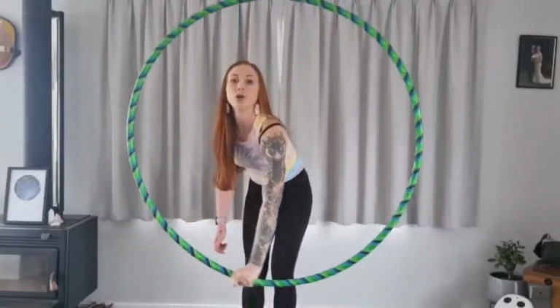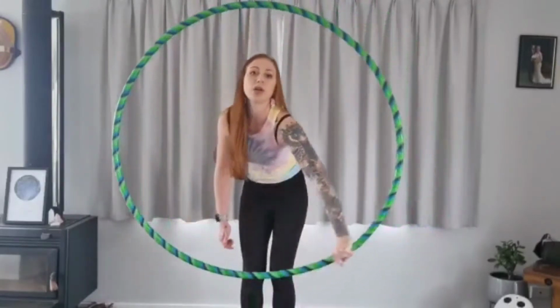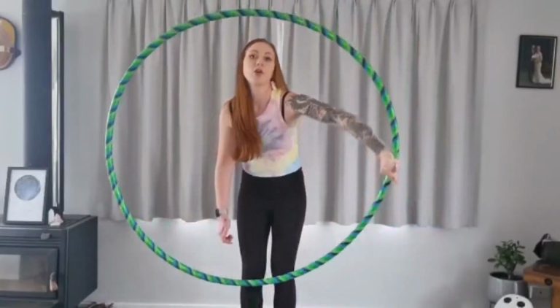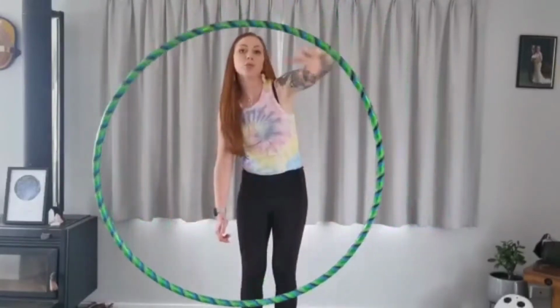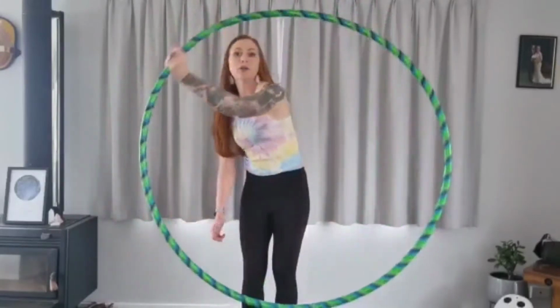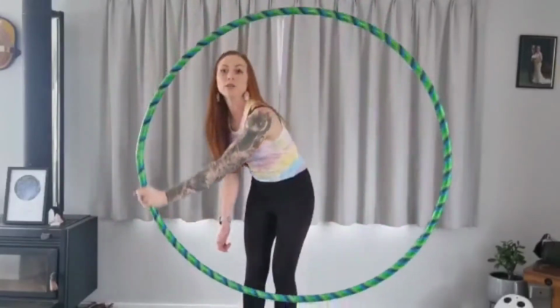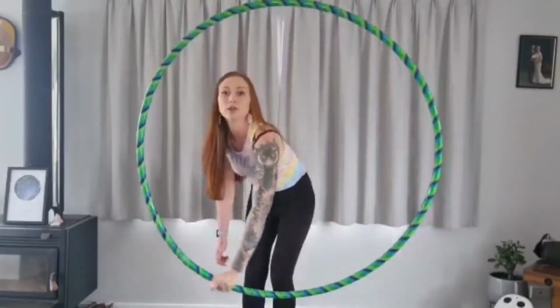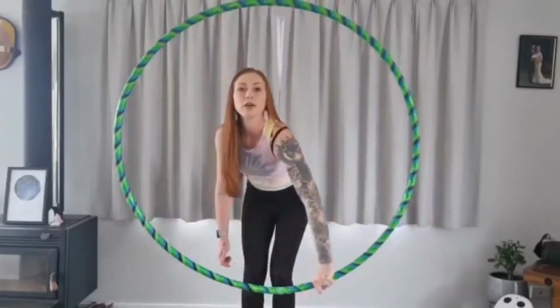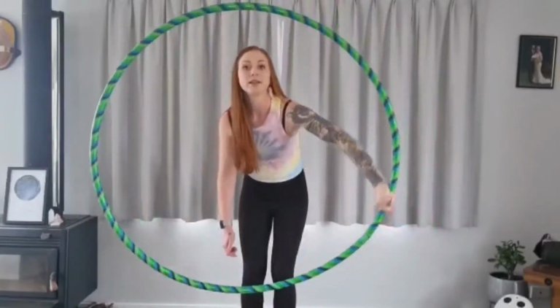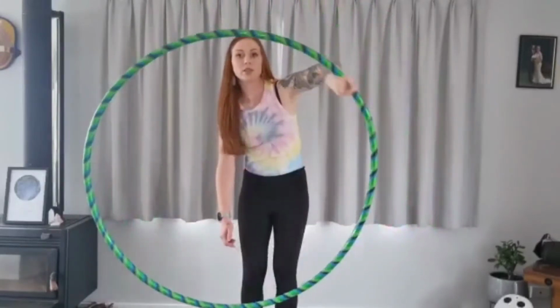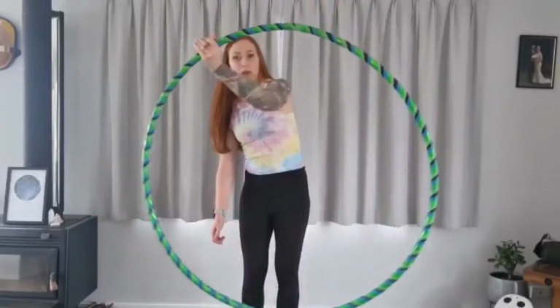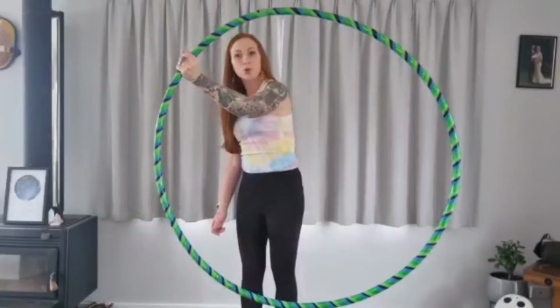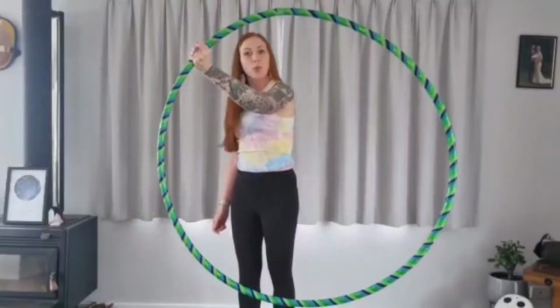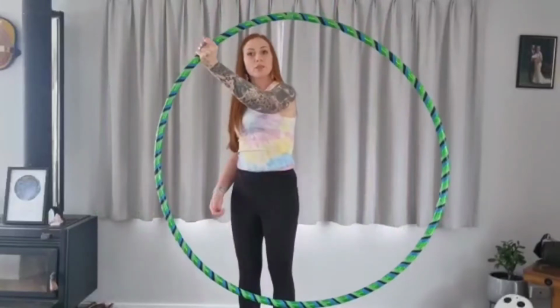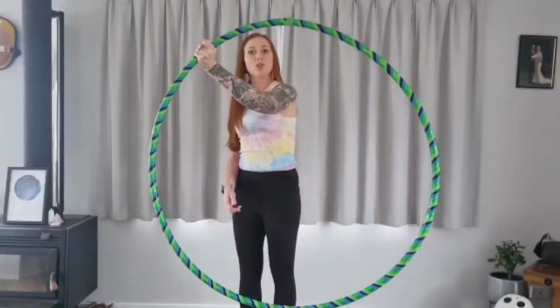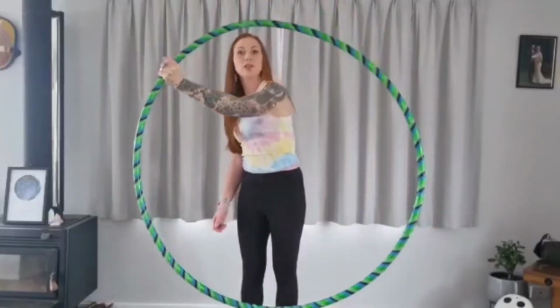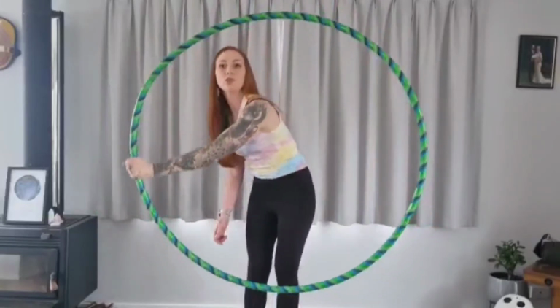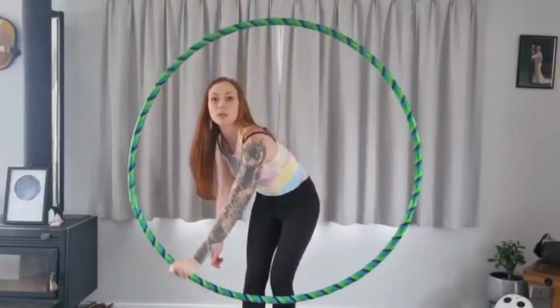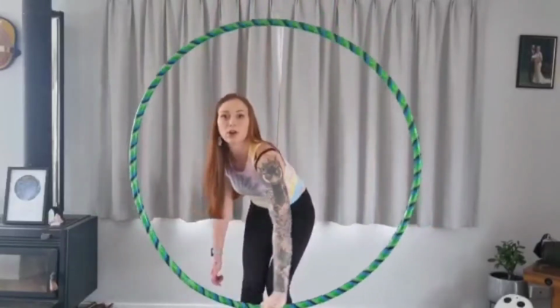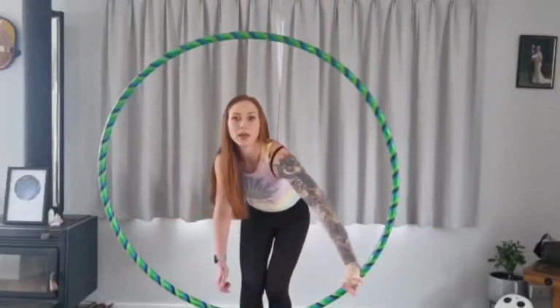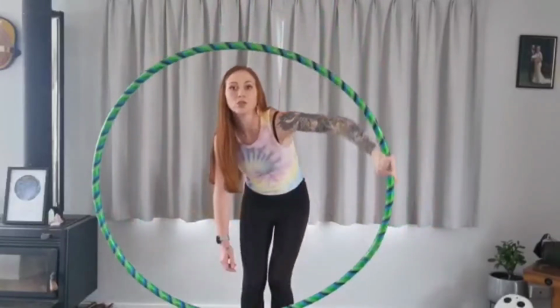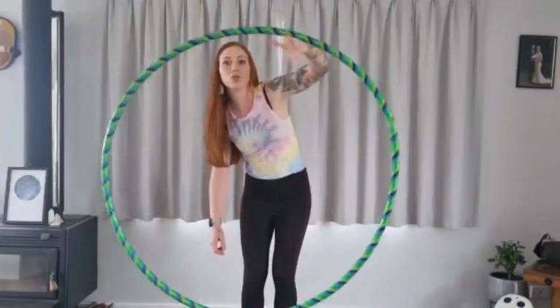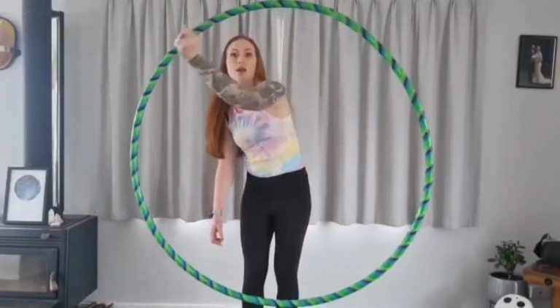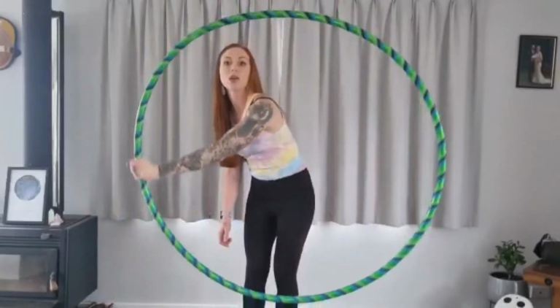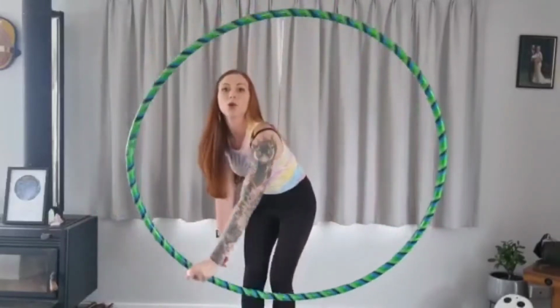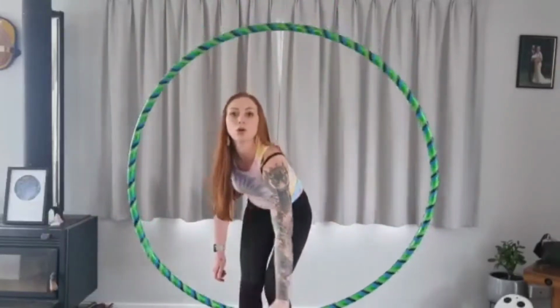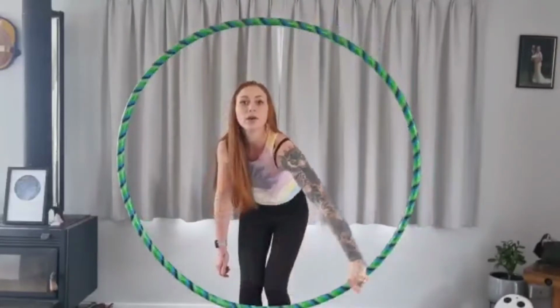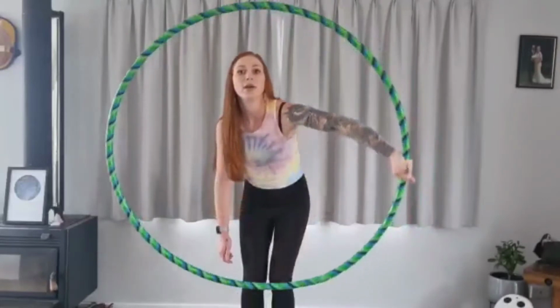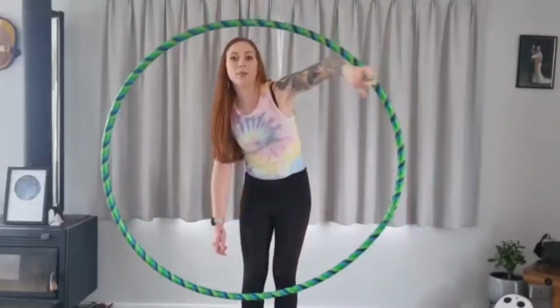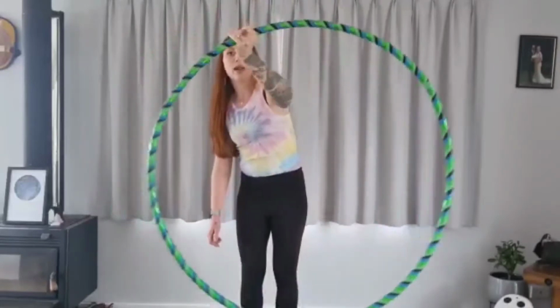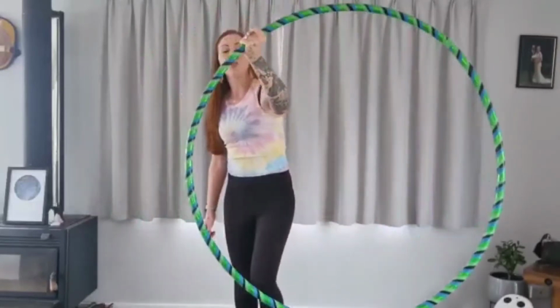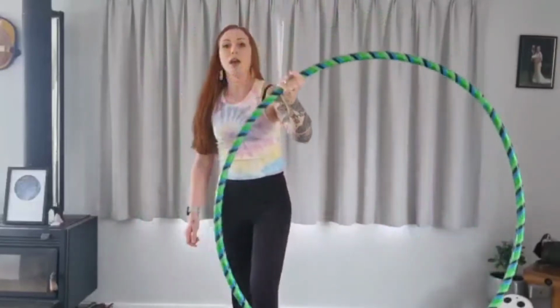Don't look at the hula hoop going around. And you can move your body as much as you need to. If you need to bend right down you just do that and you keep the hula hoop in the best place that you can.